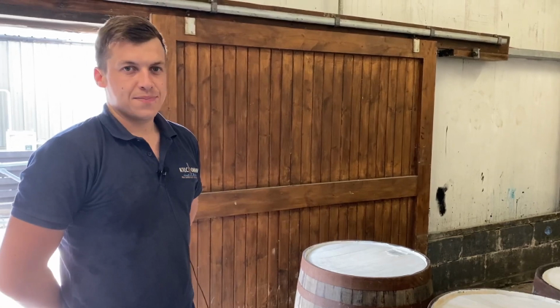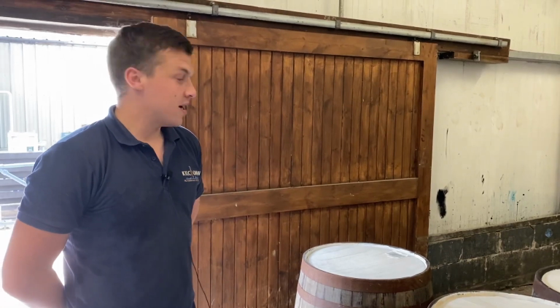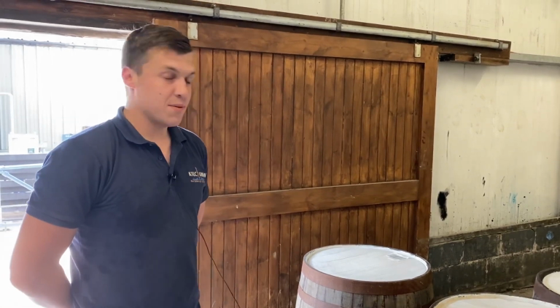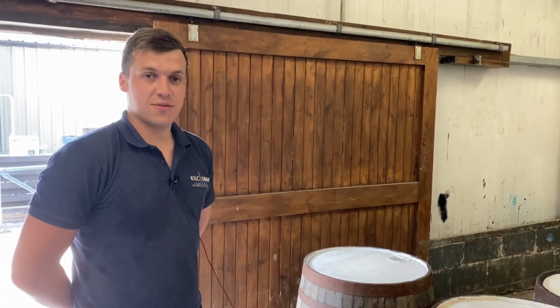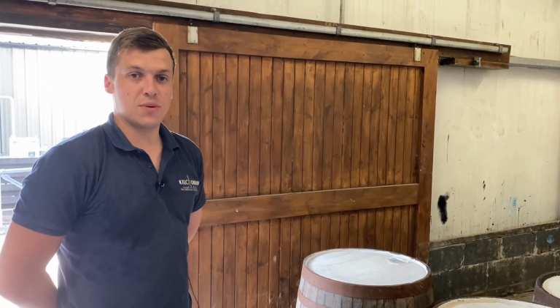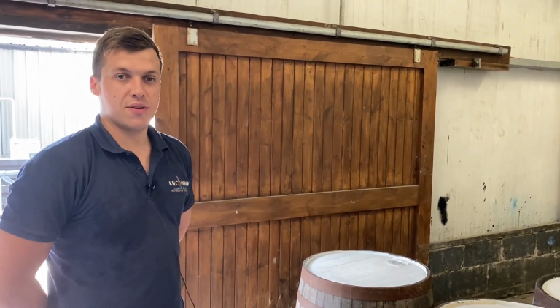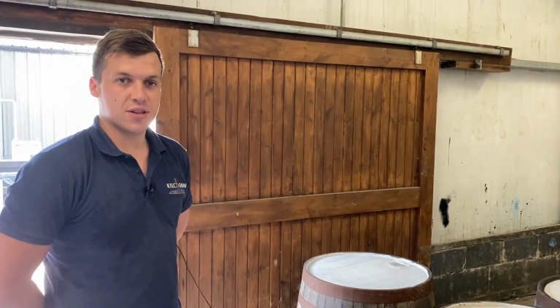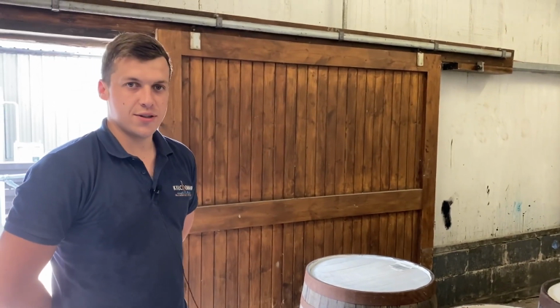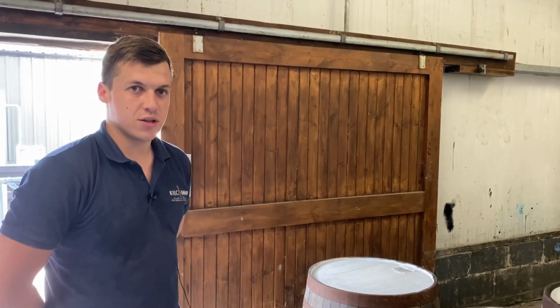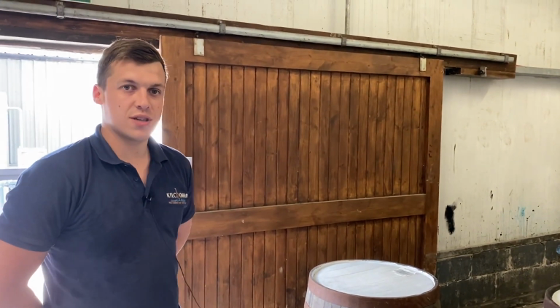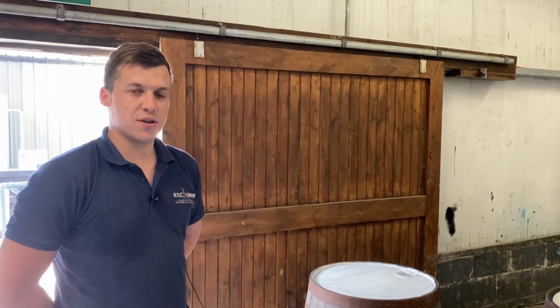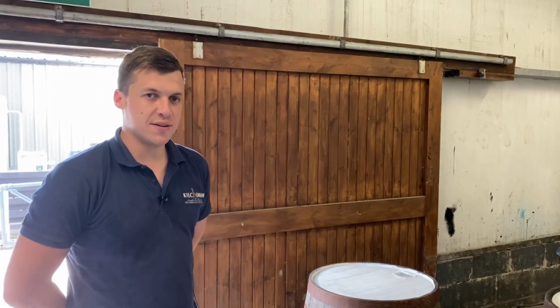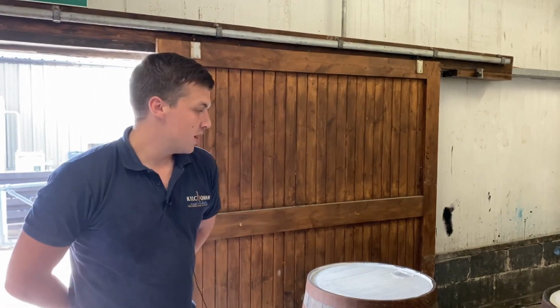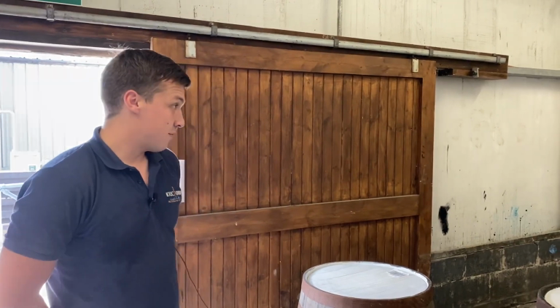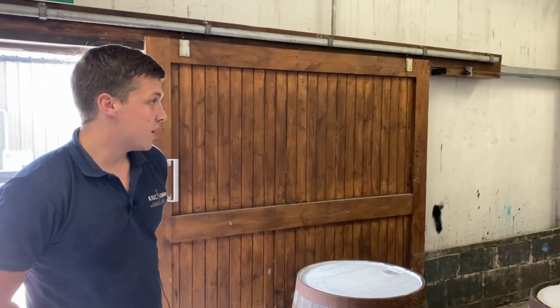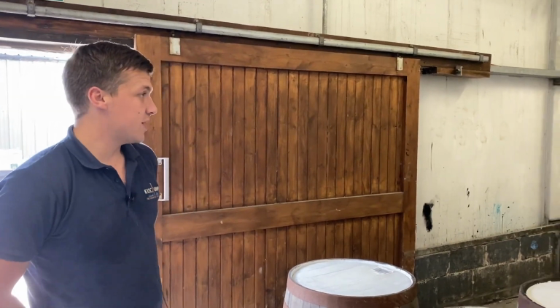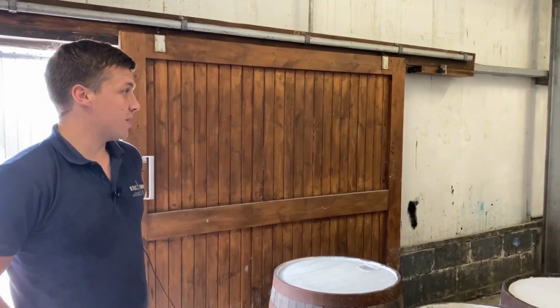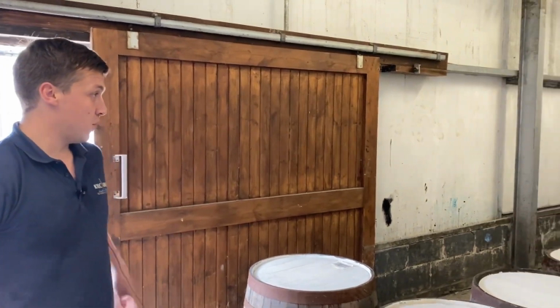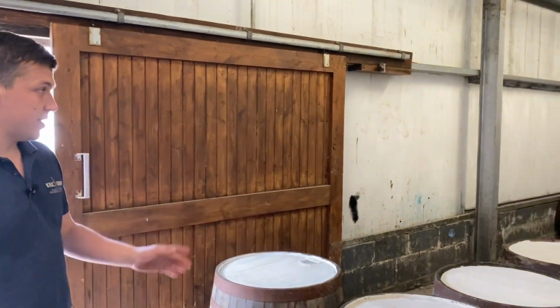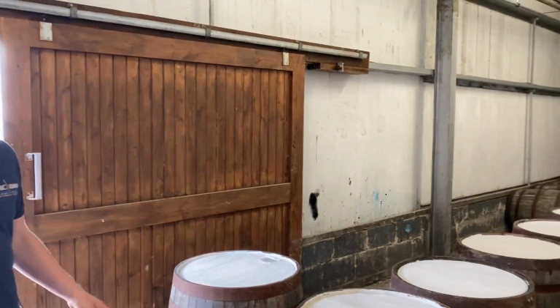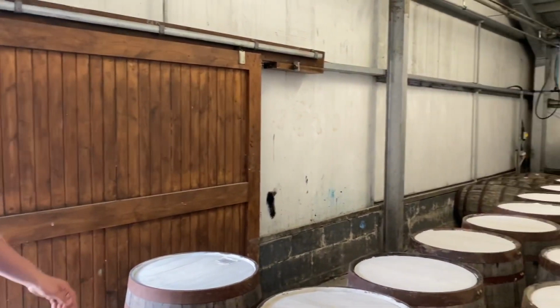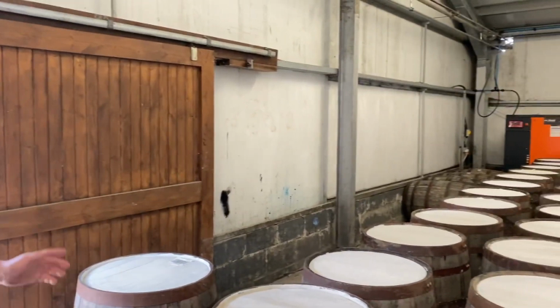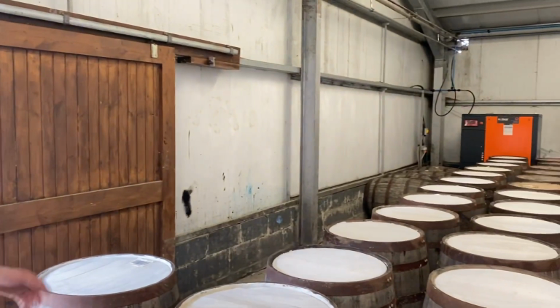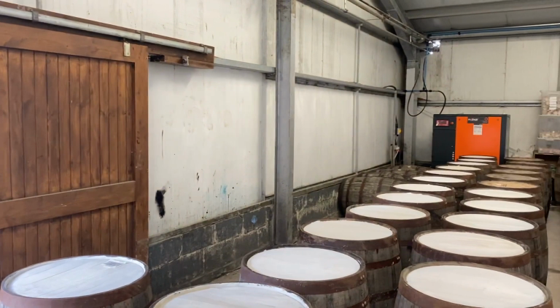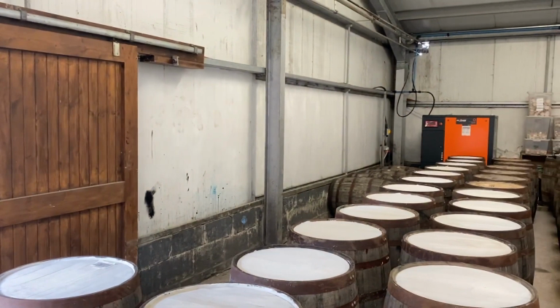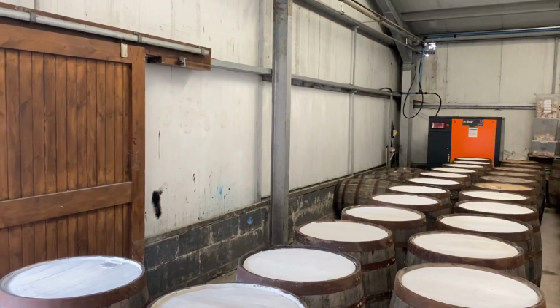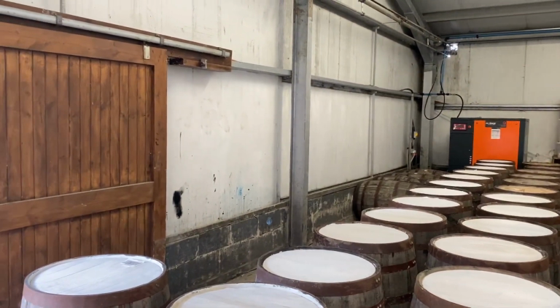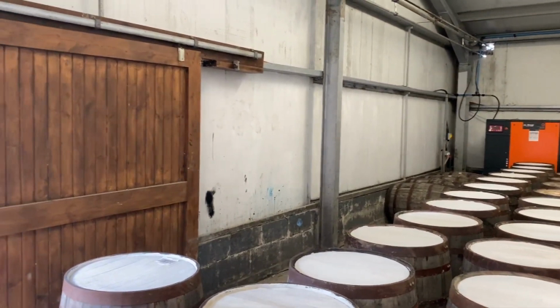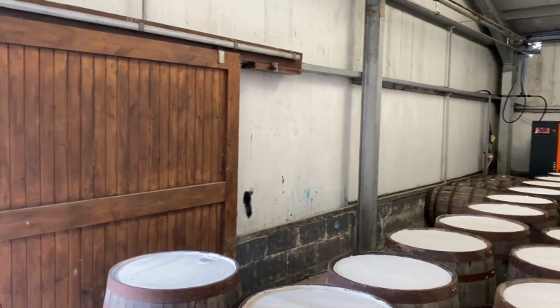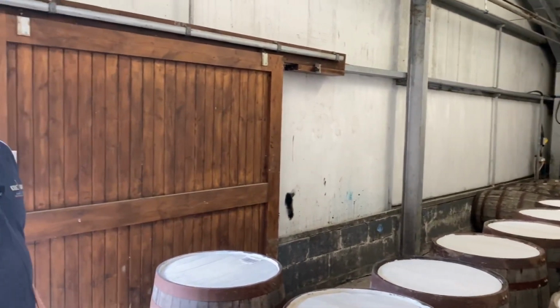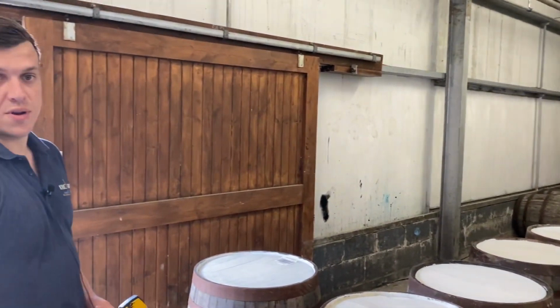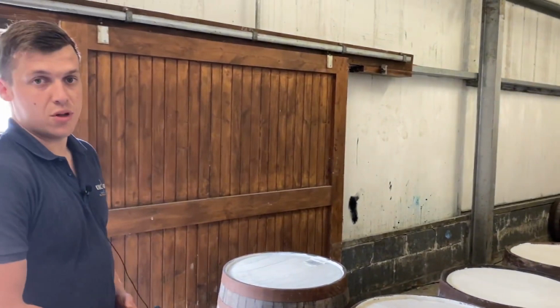So that's all our mashes for this week, run through the stills. So it's time to do a filling. We've got all our casks in for both sides. One side we were doing Kilhormand malt this week and the other side is our commercial malt.